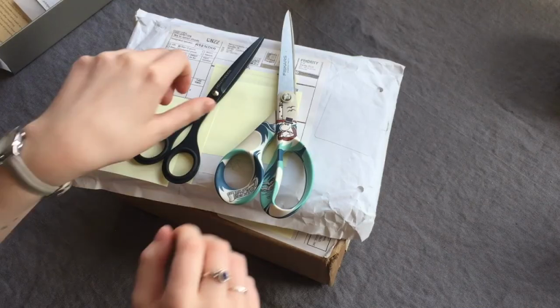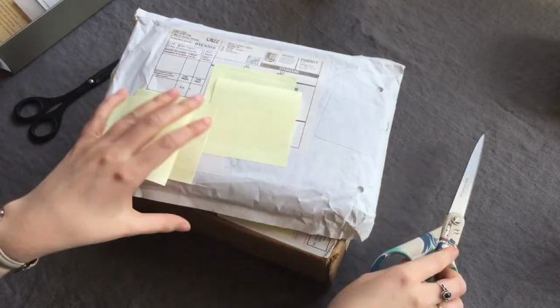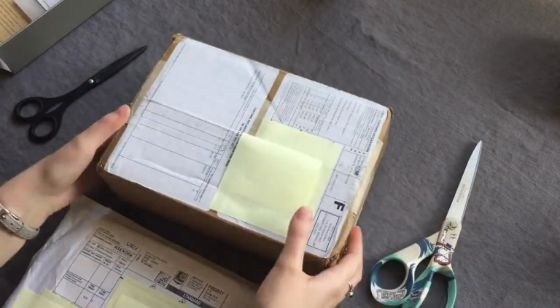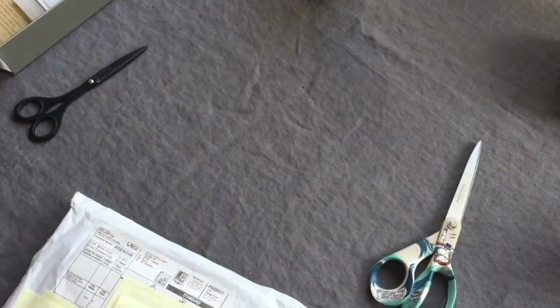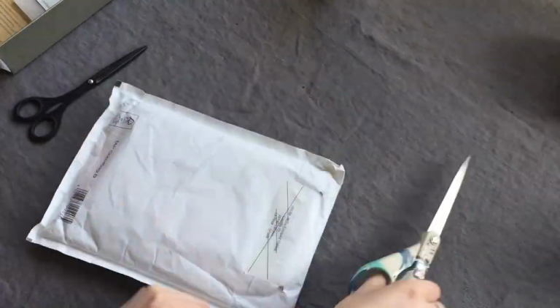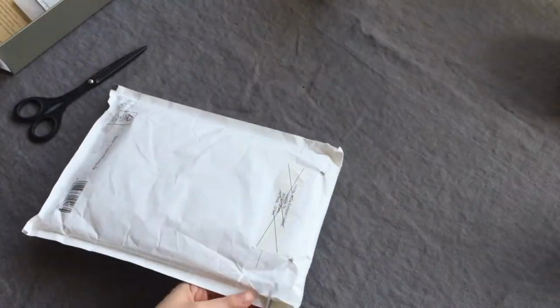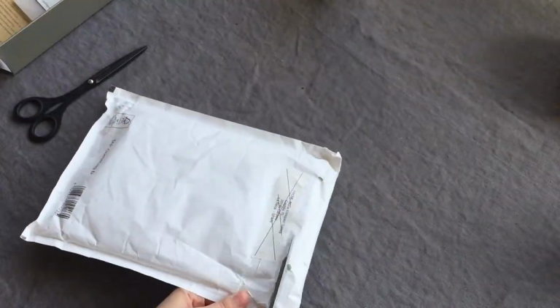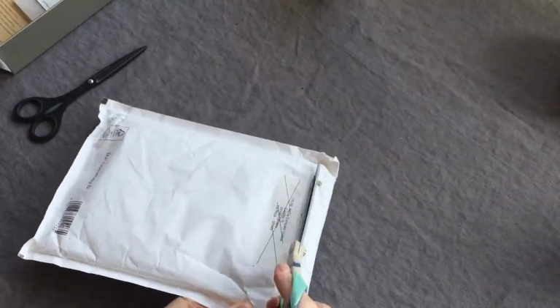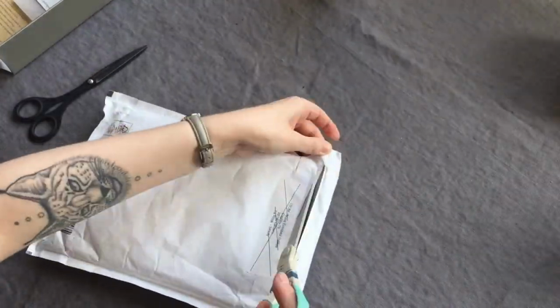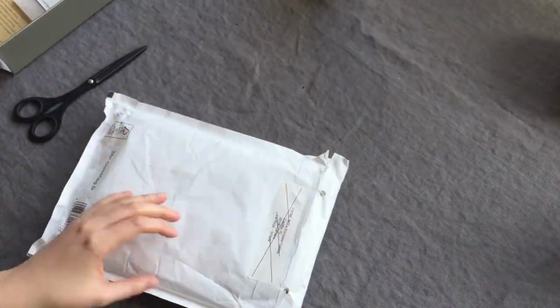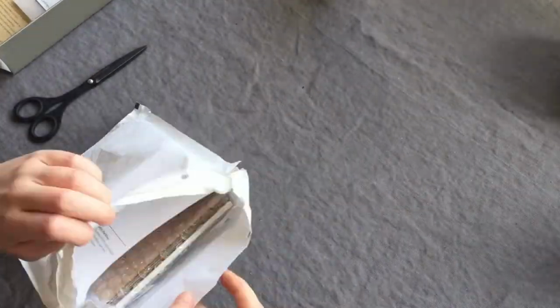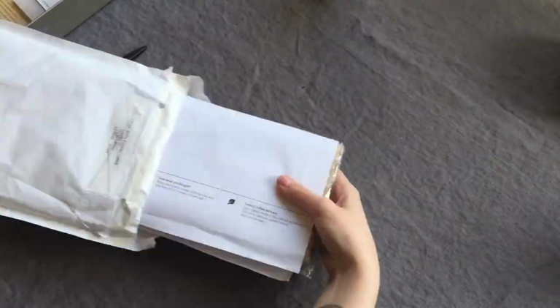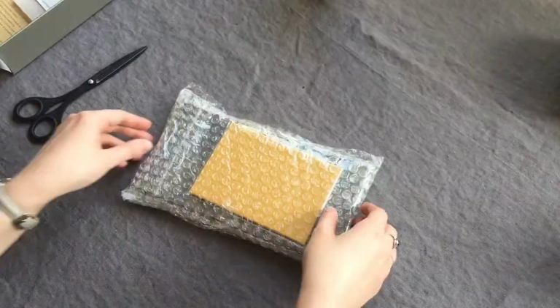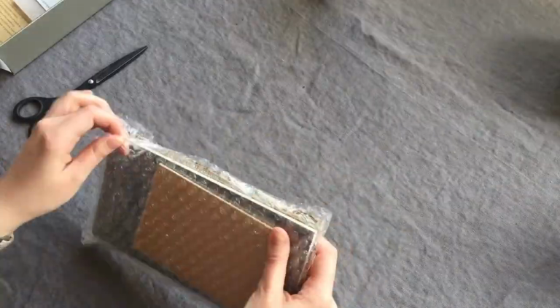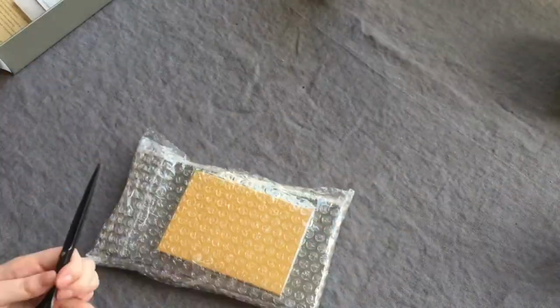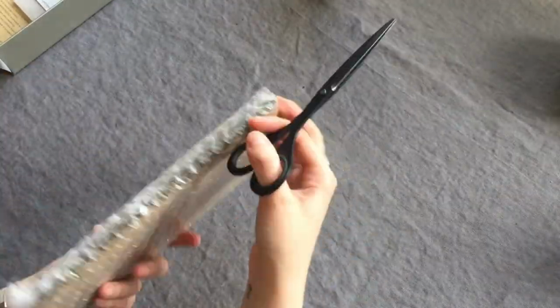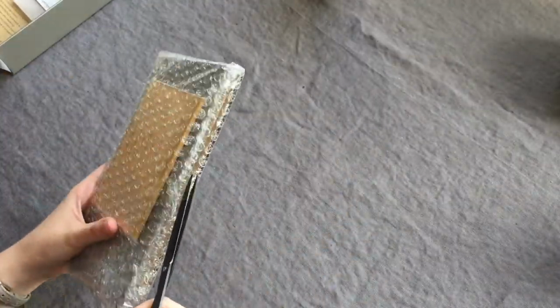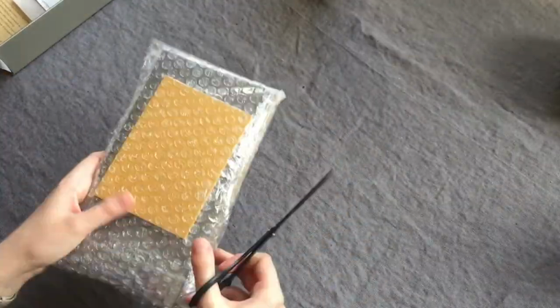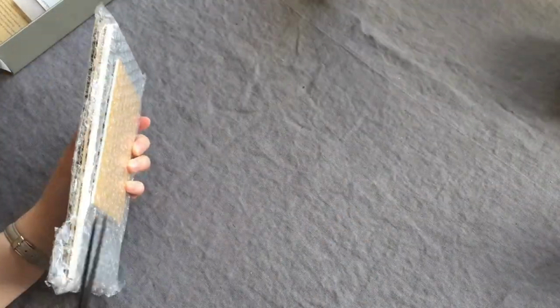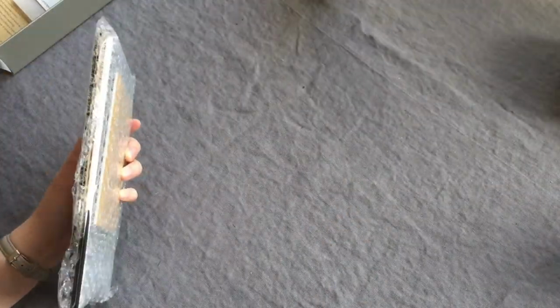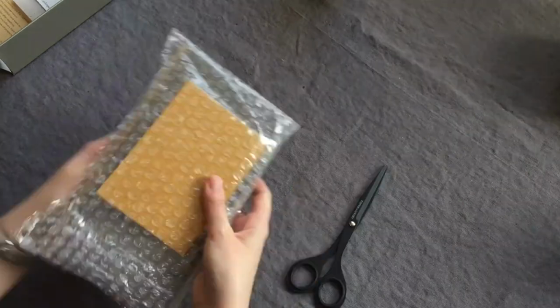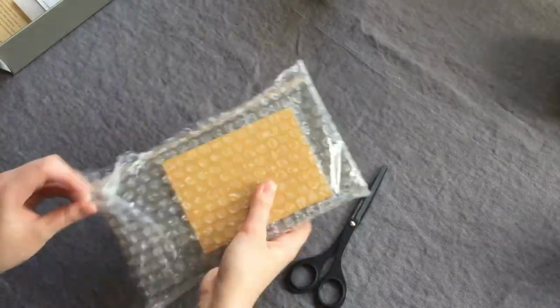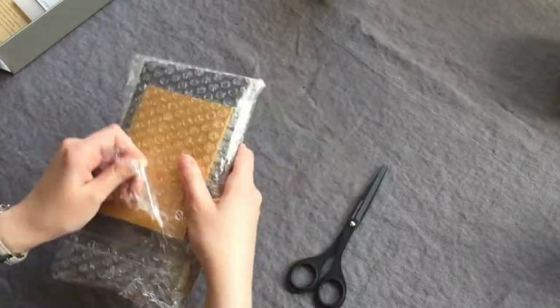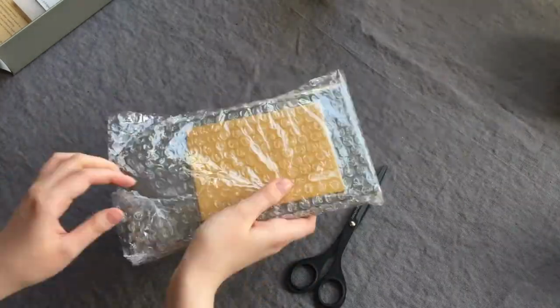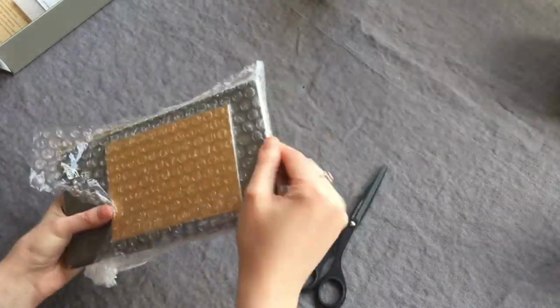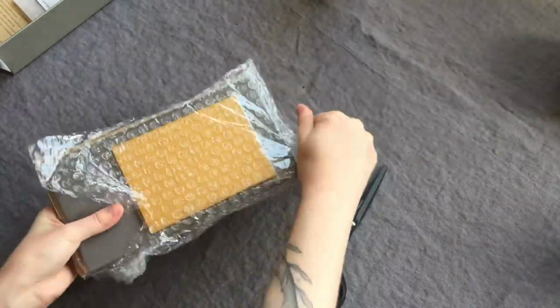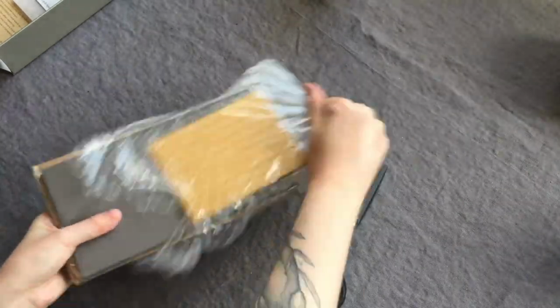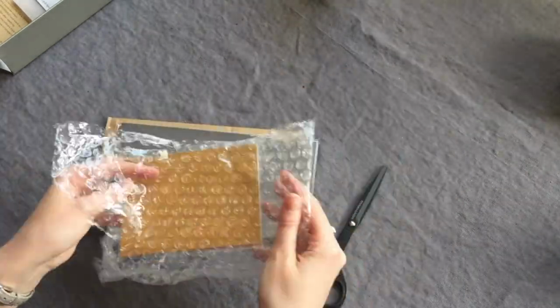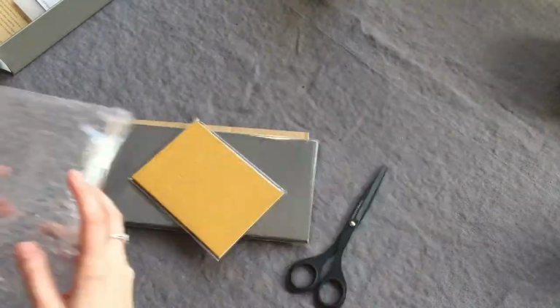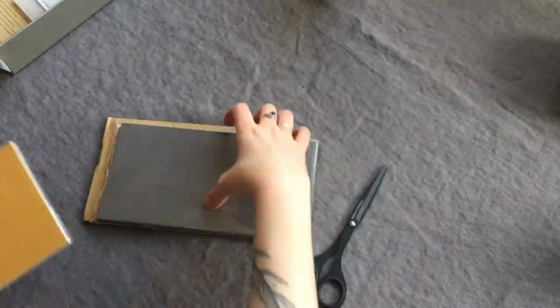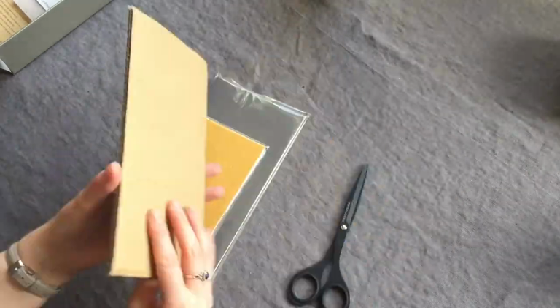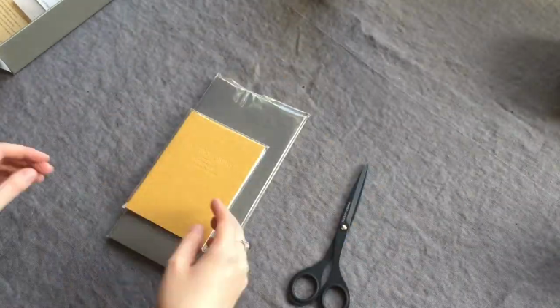Hello and welcome. It's been a while. Today is an unboxing.